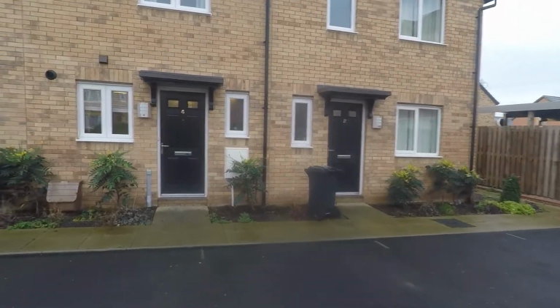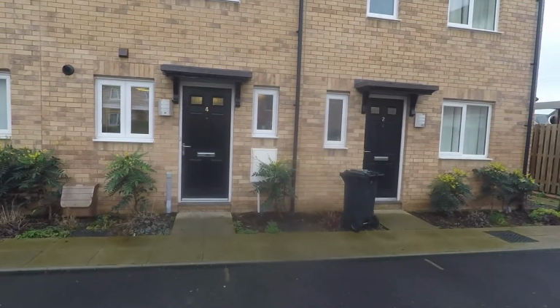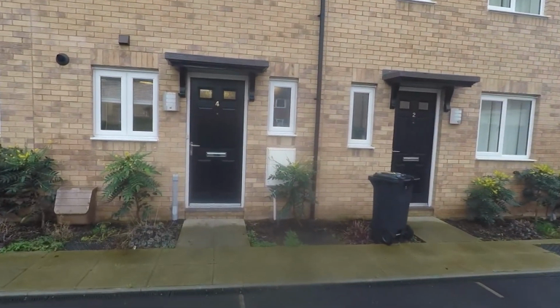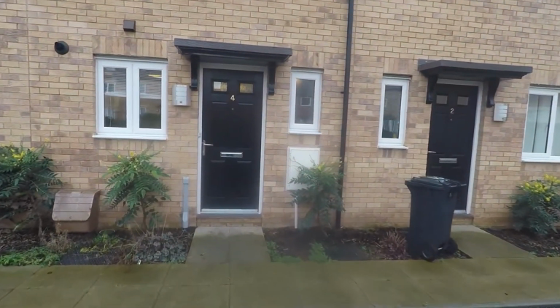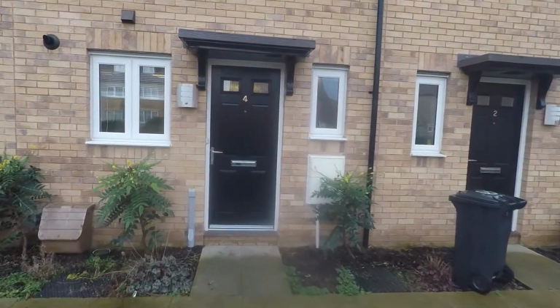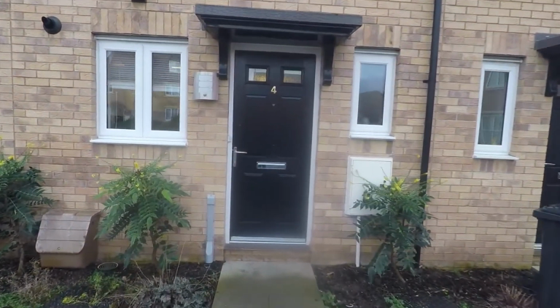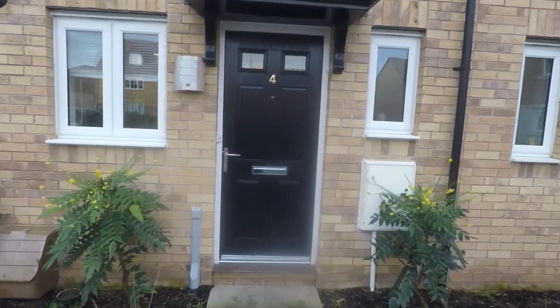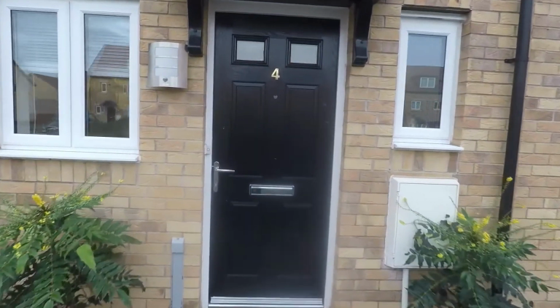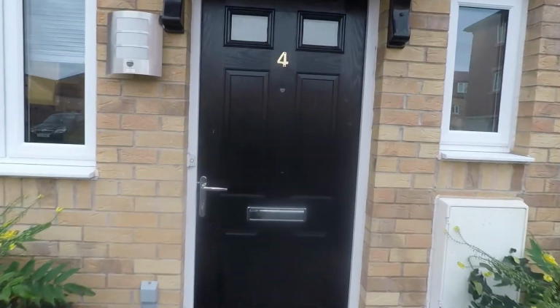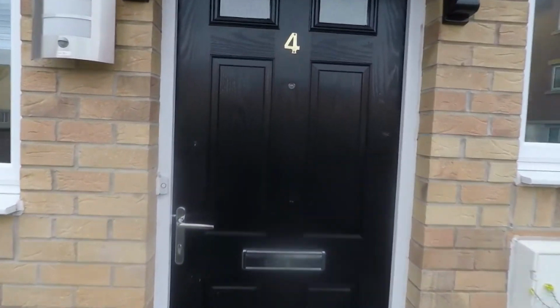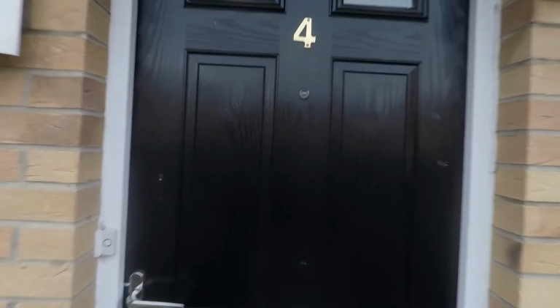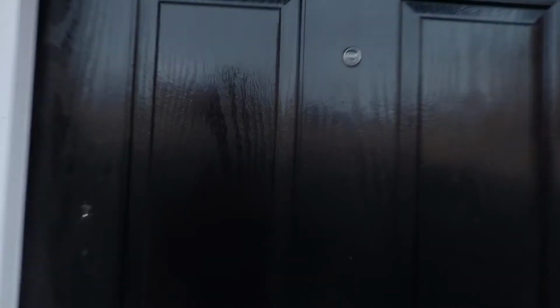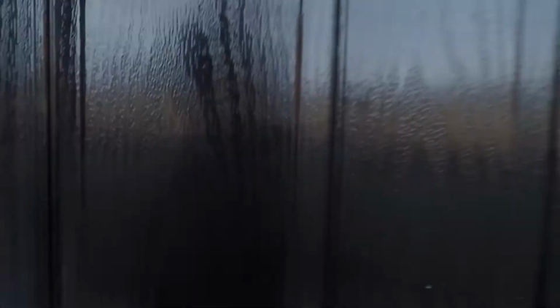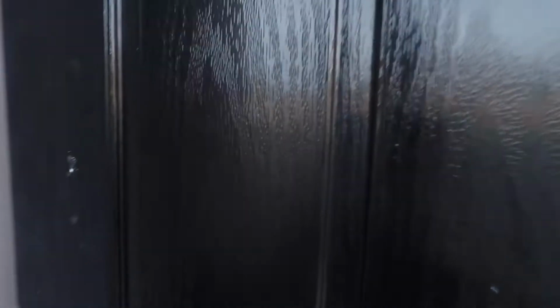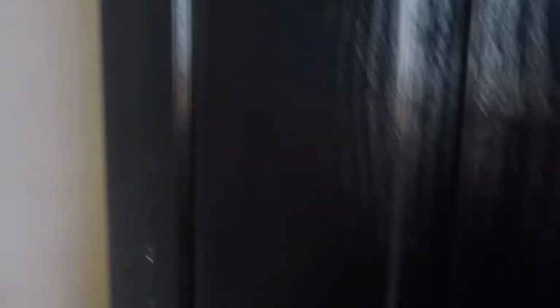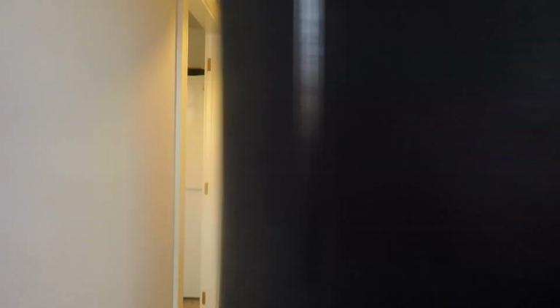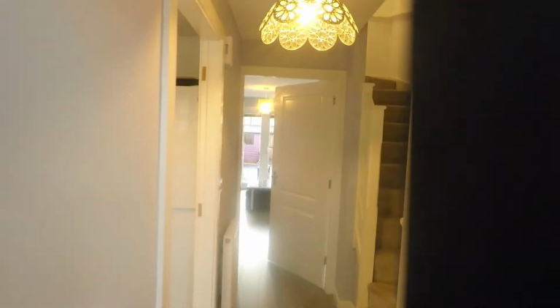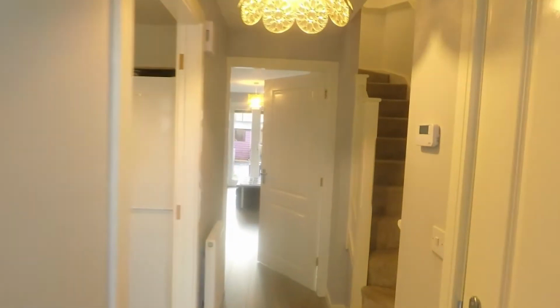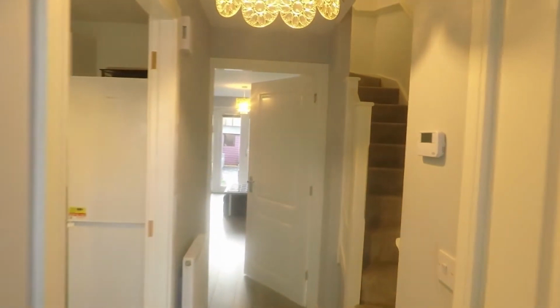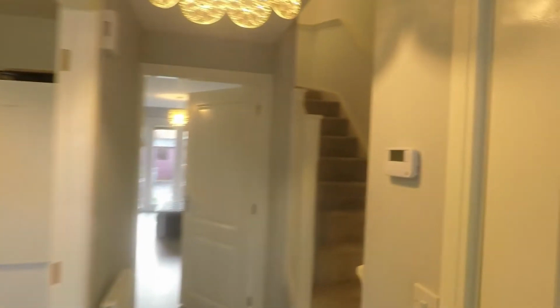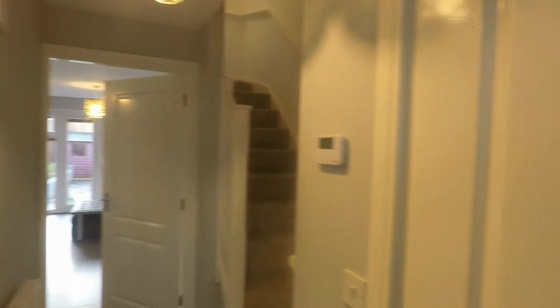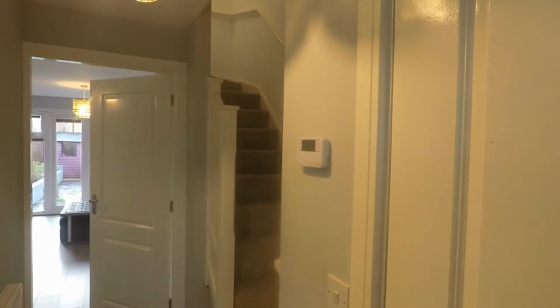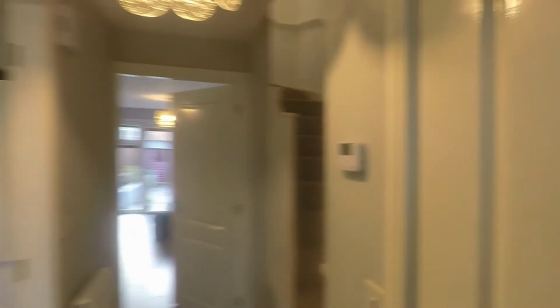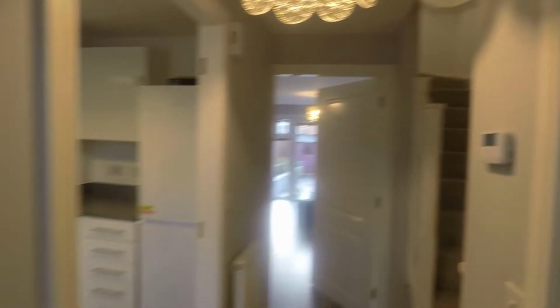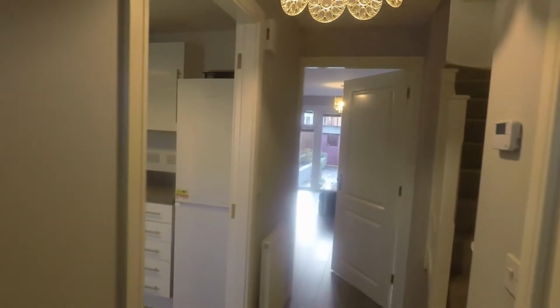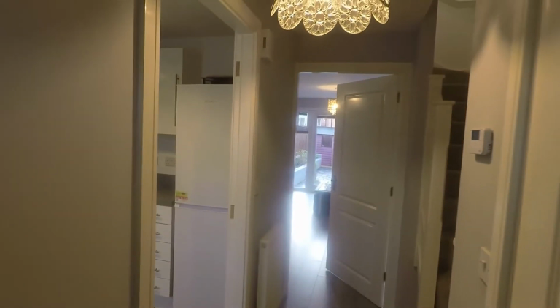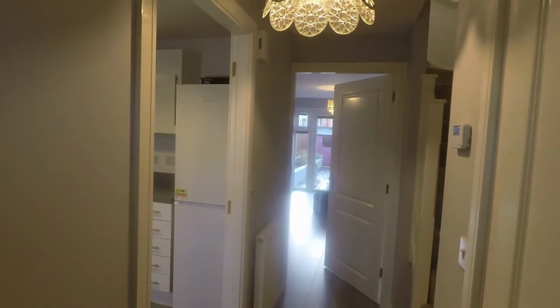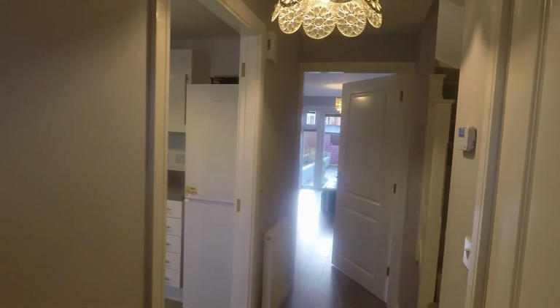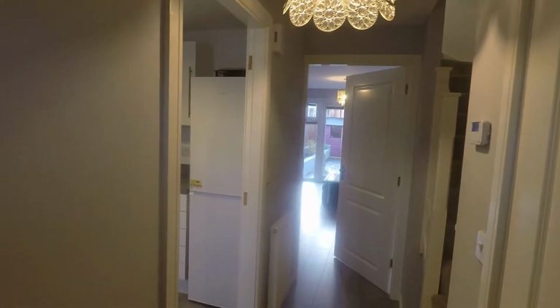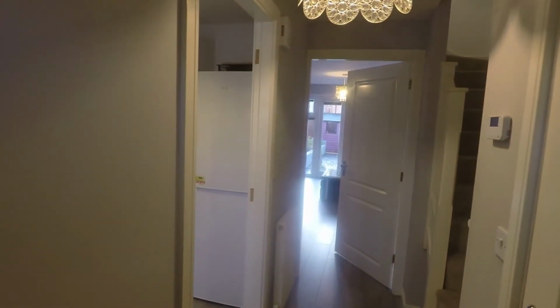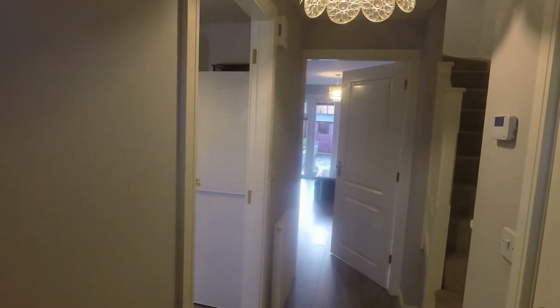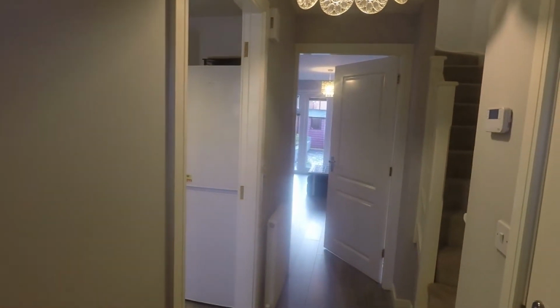We'll take you inside now and we enter in through the front door and into the hallway area. From here we have access to all of the ground floor rooms.